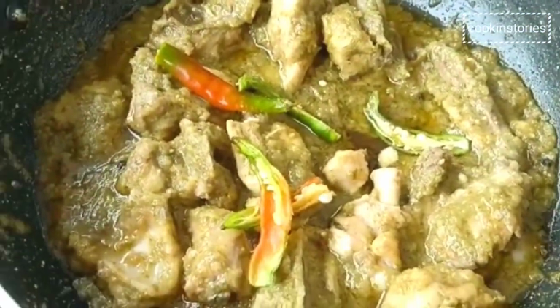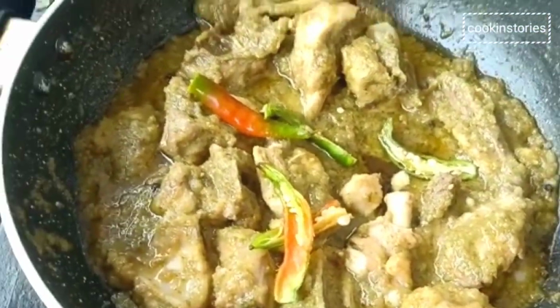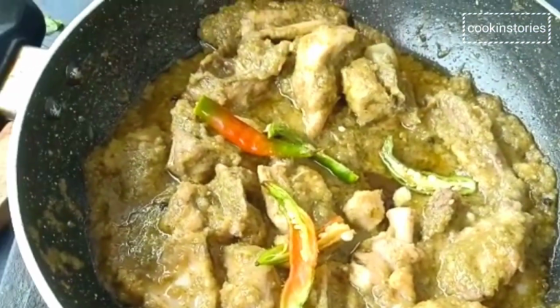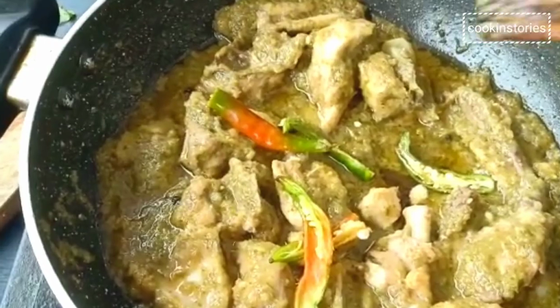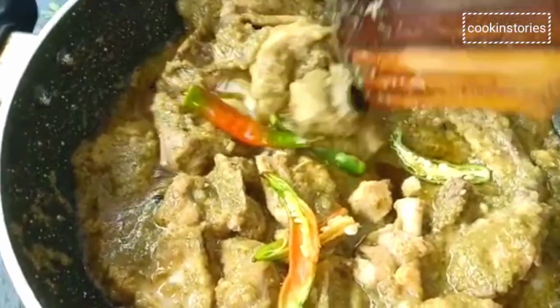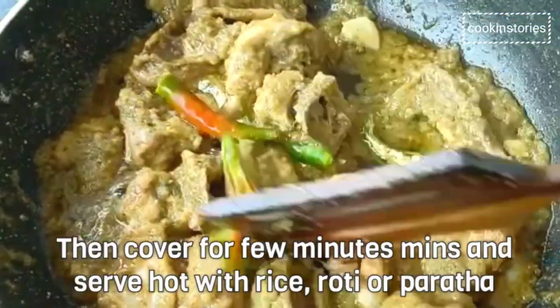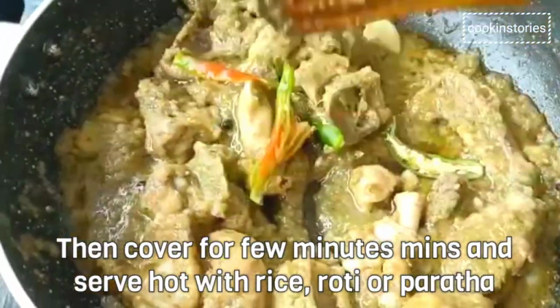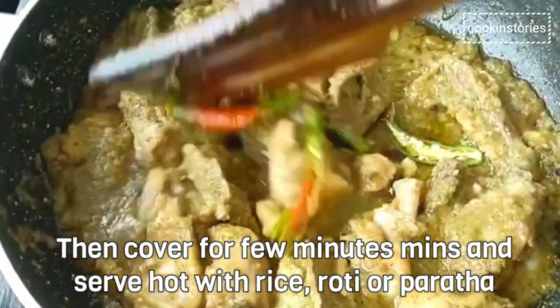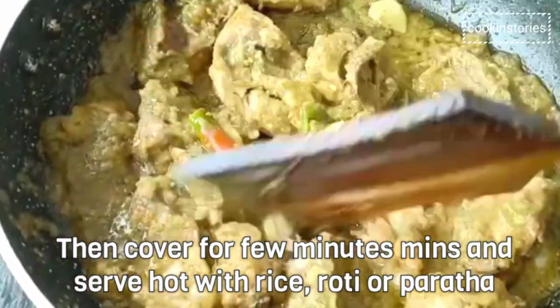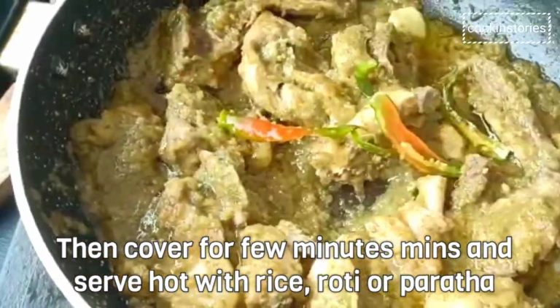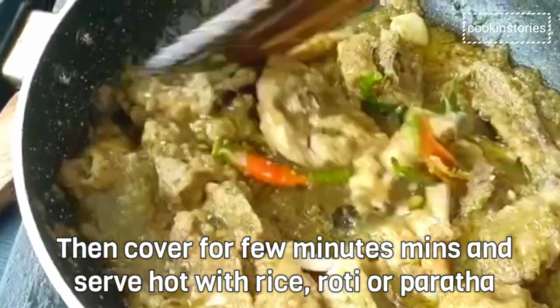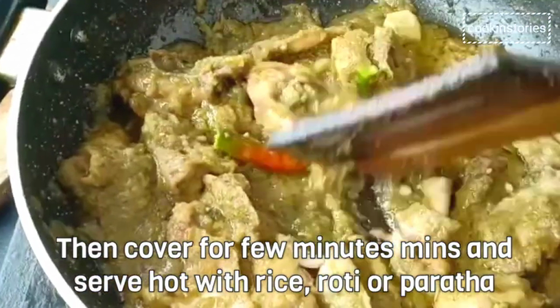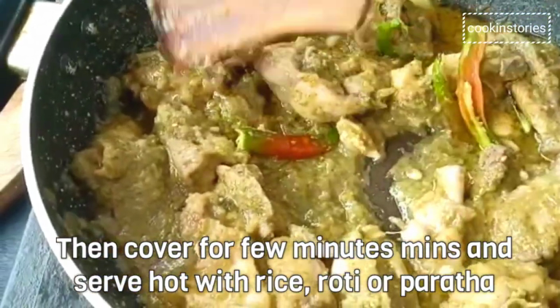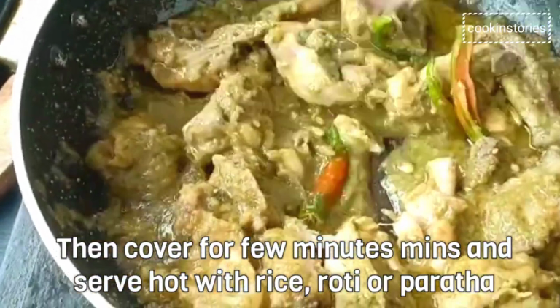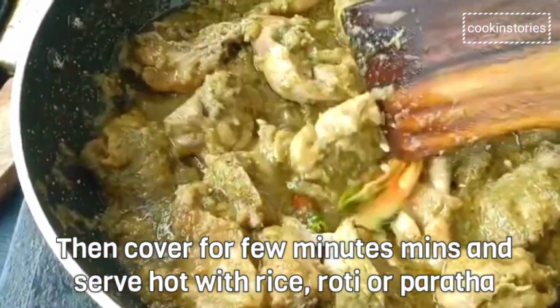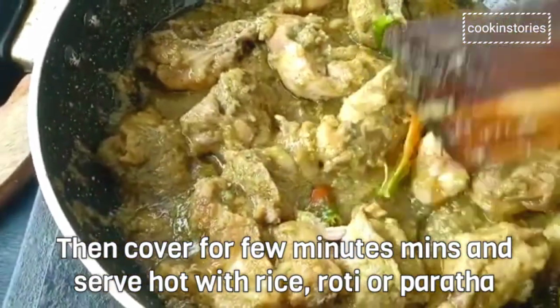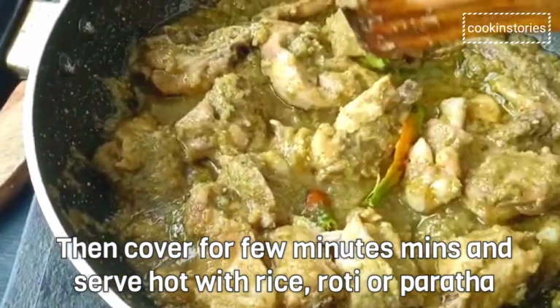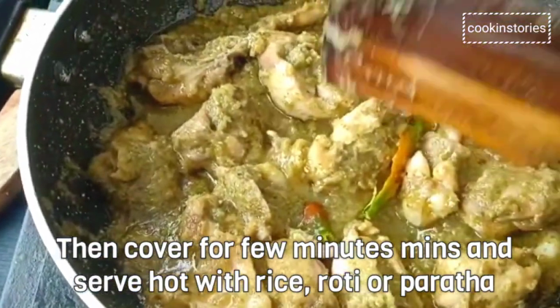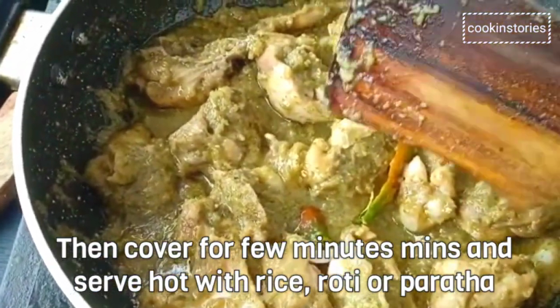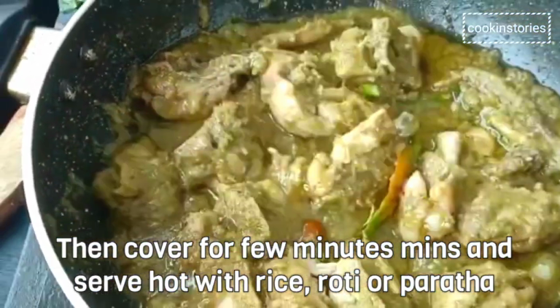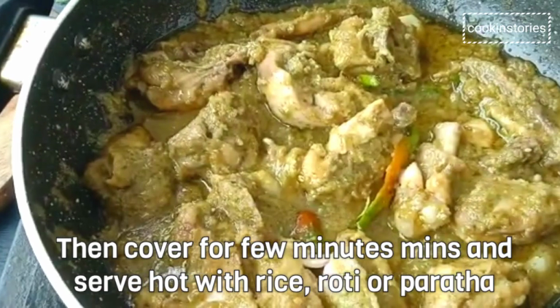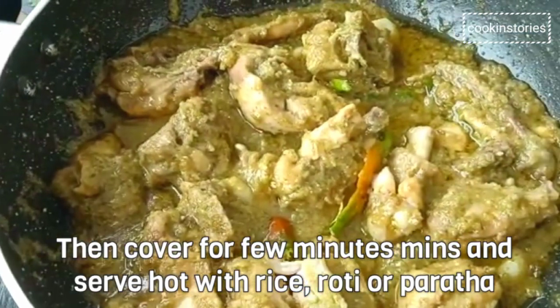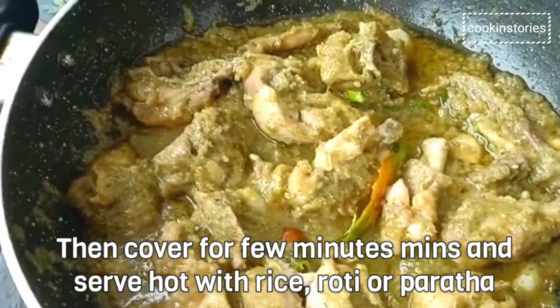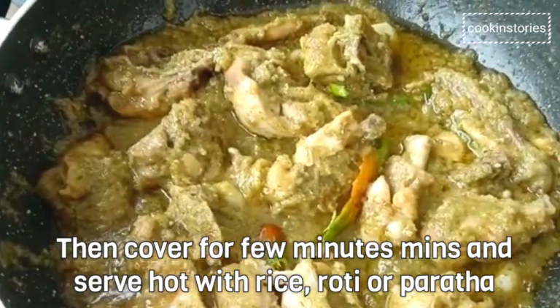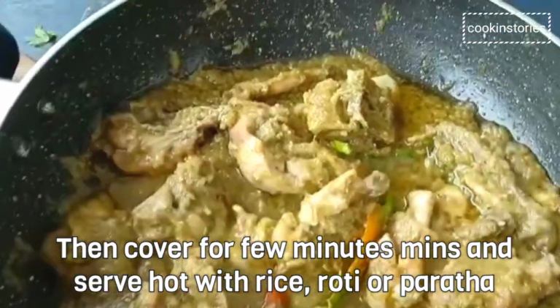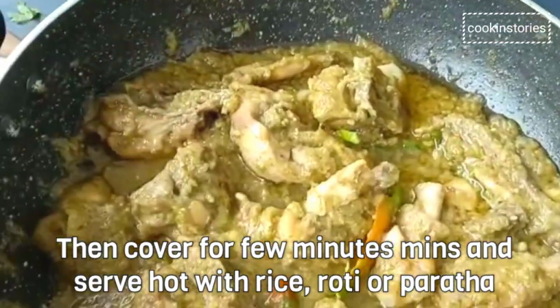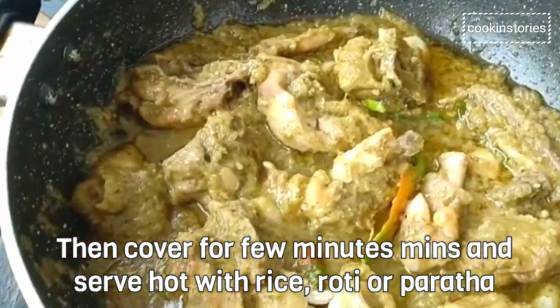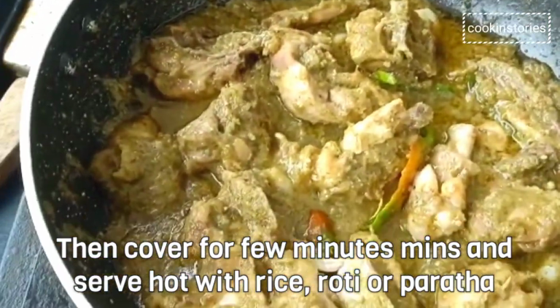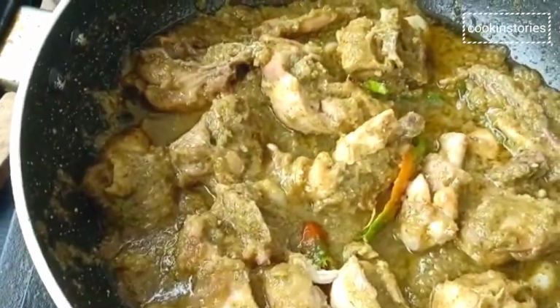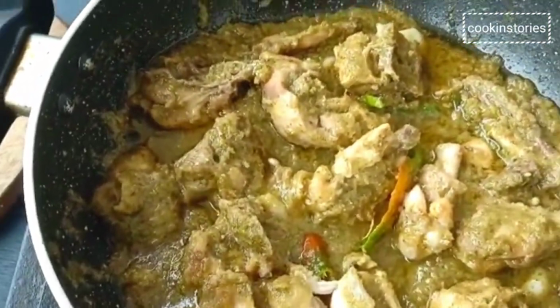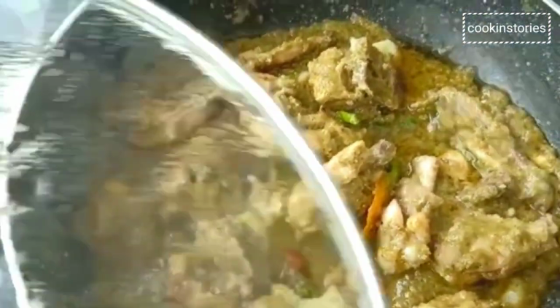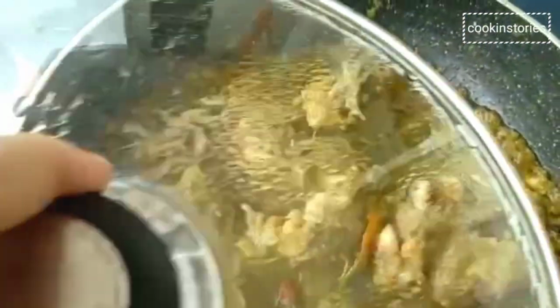This dish is best served with rice, roti, or paratha for a wholesome meal and easy weeknight dinner. I recommend following this recipe!